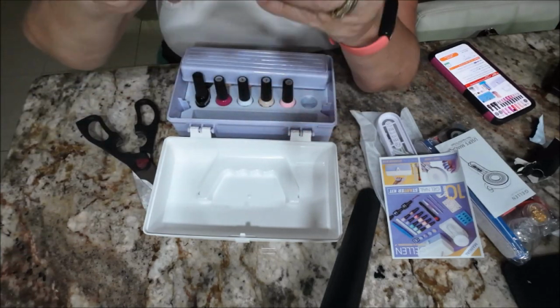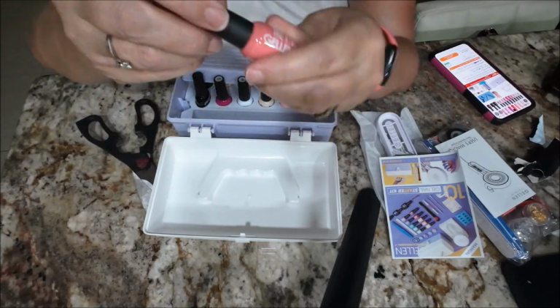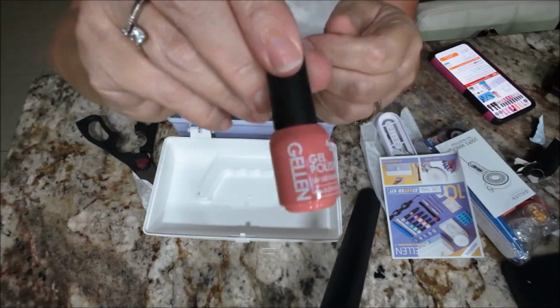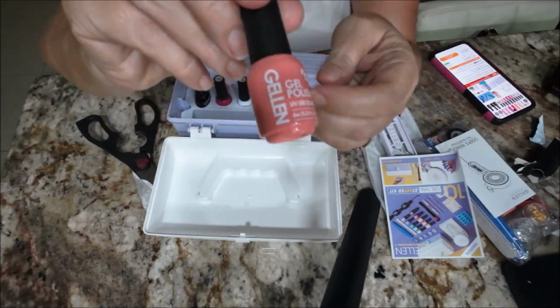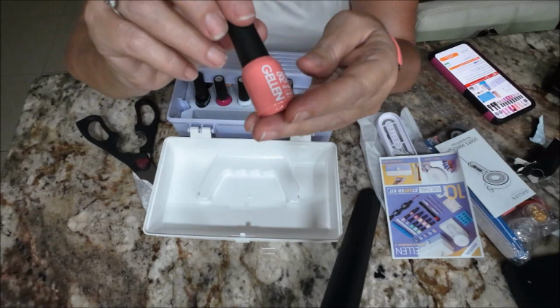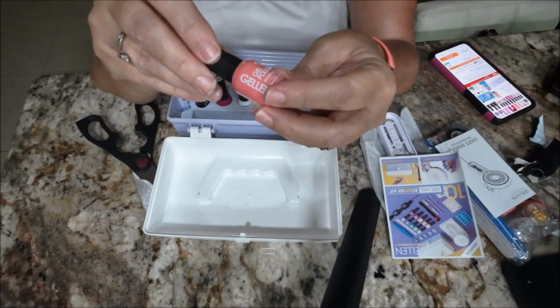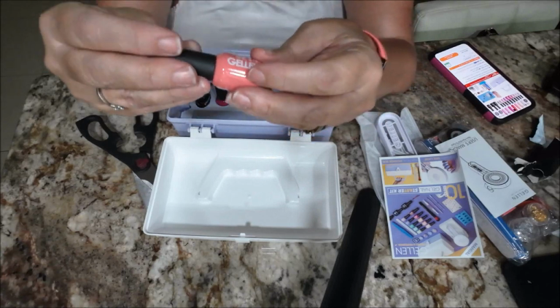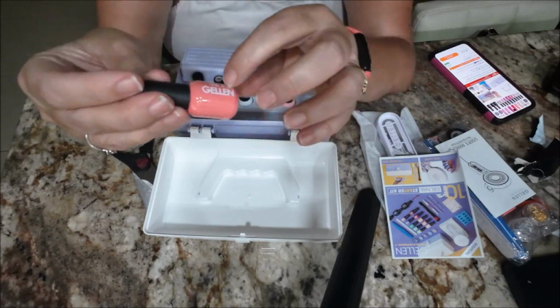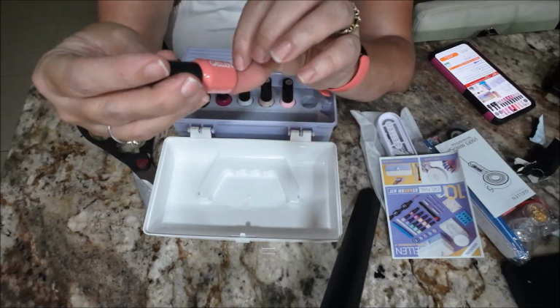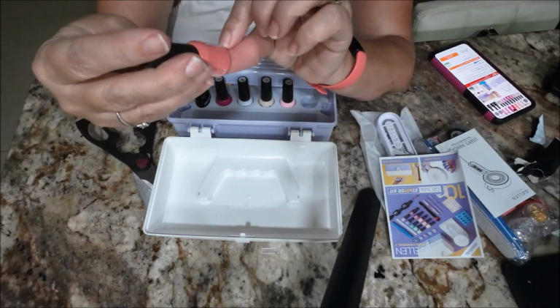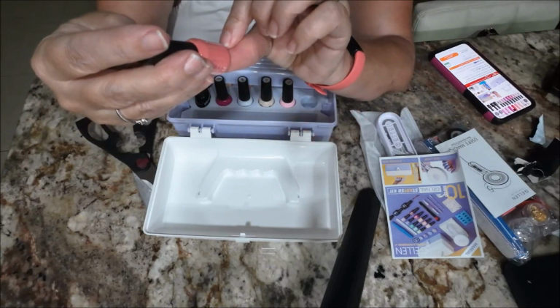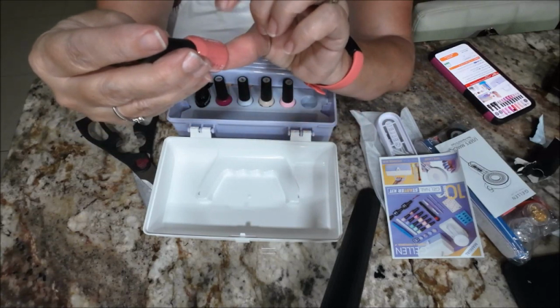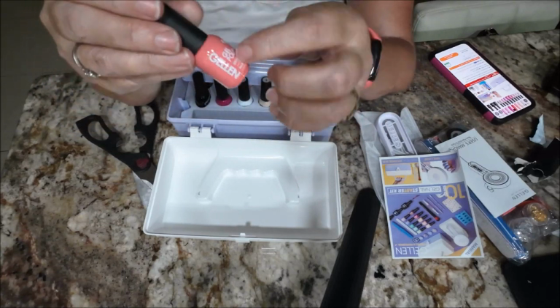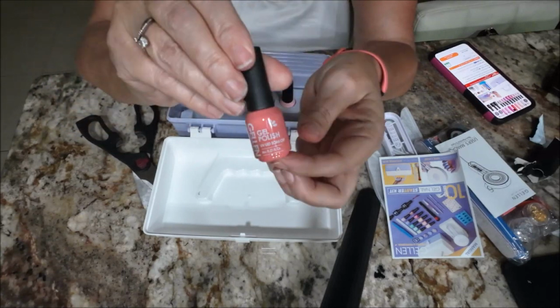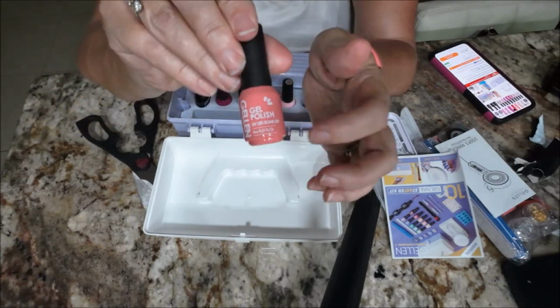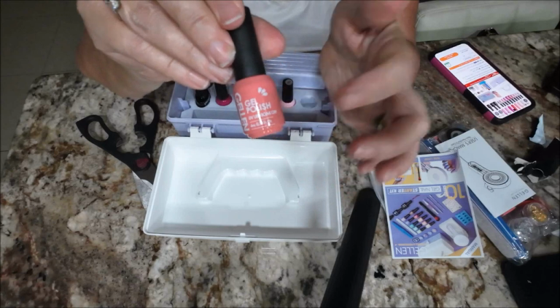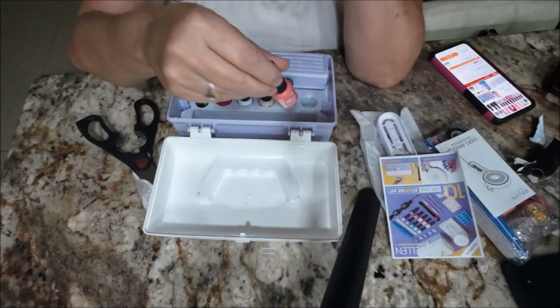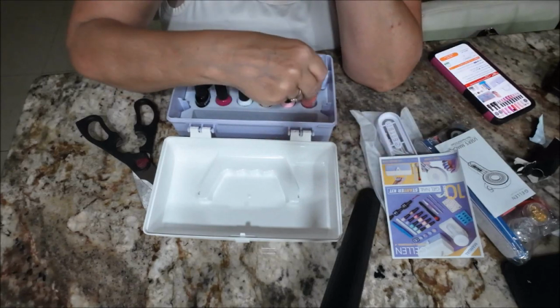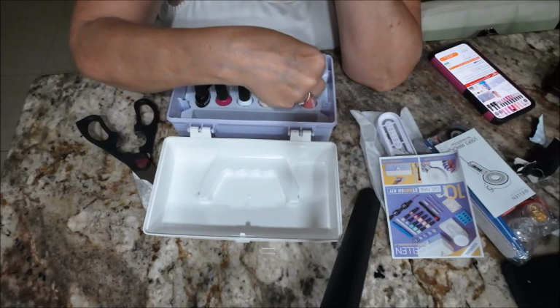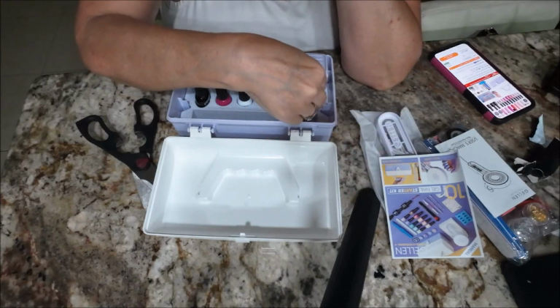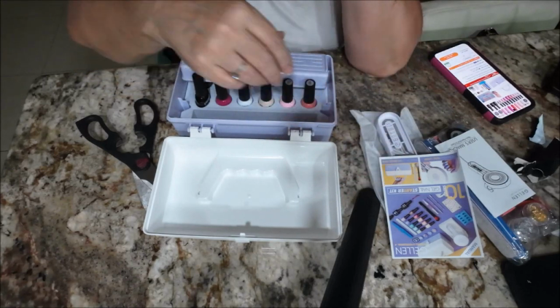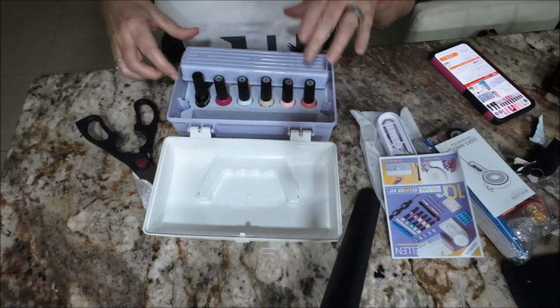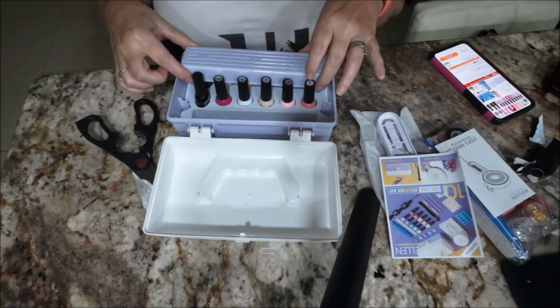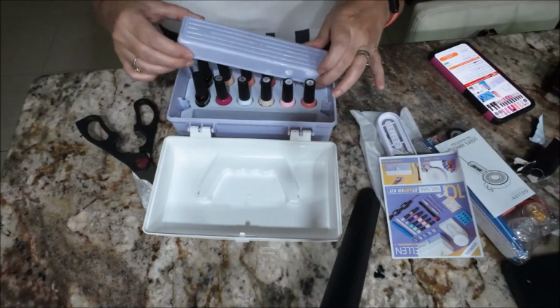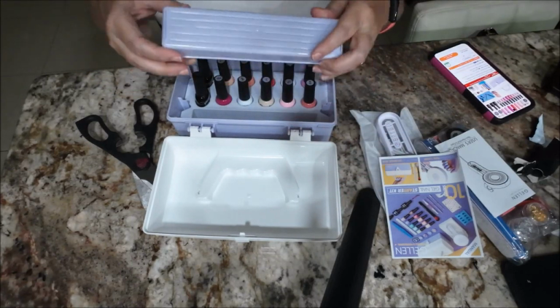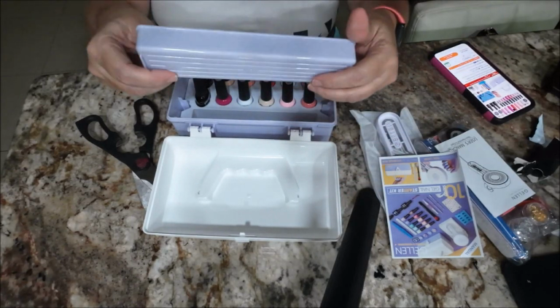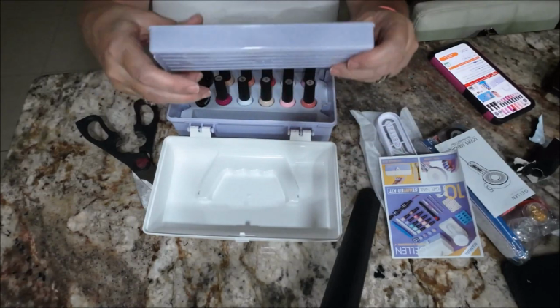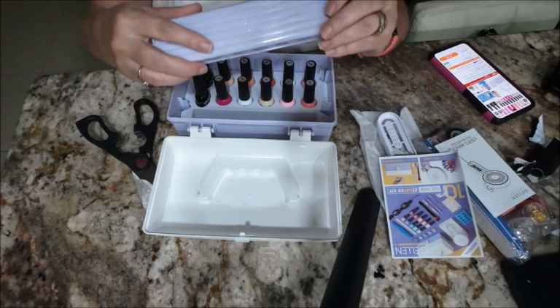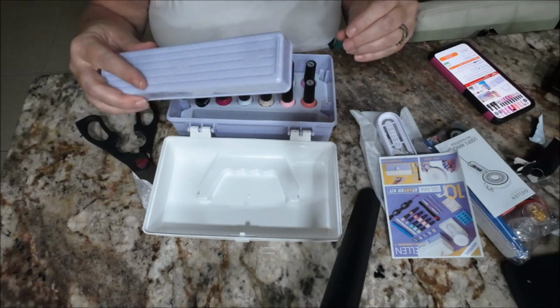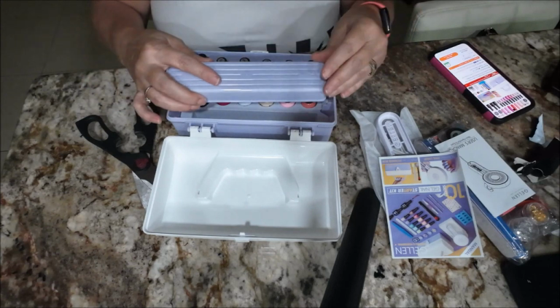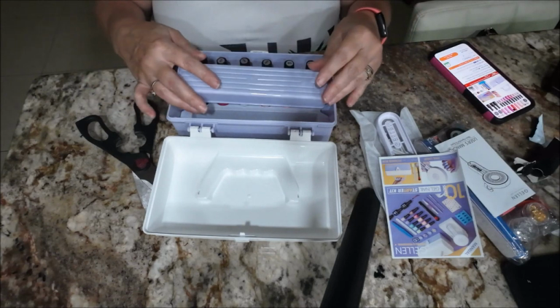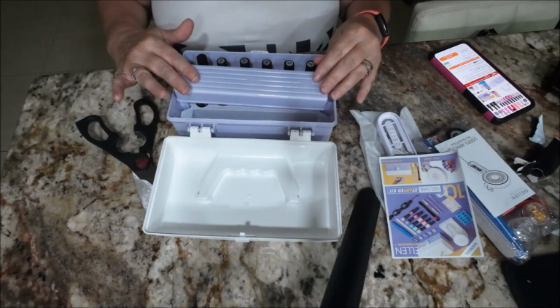Like I said, the bottles are very small. I'll go on Temu later and see if I can find bigger bottles of the ones I like.